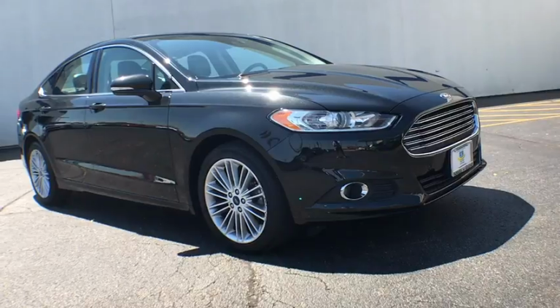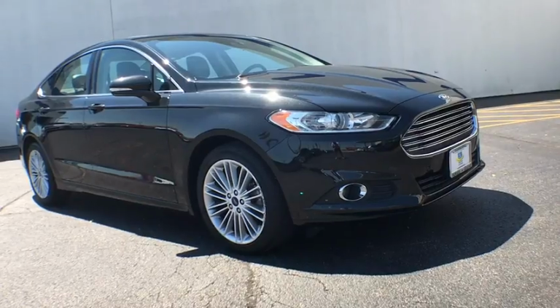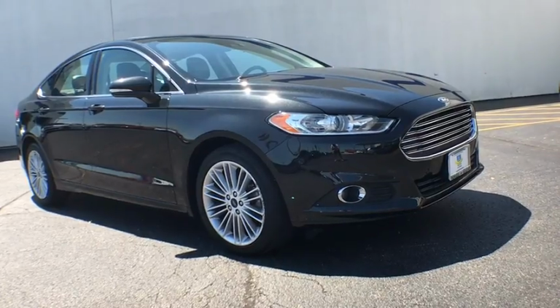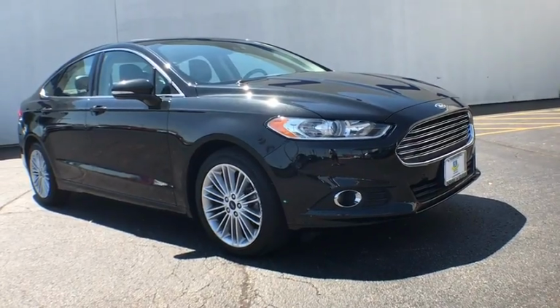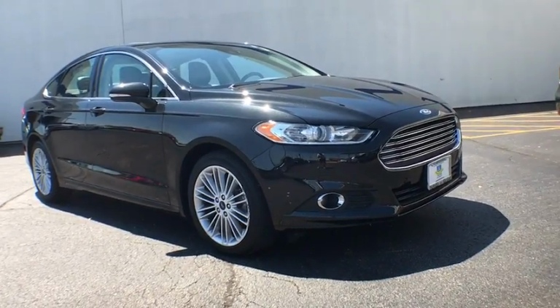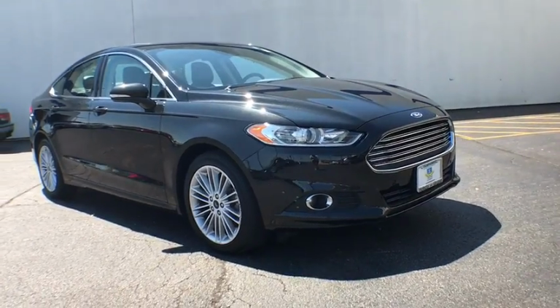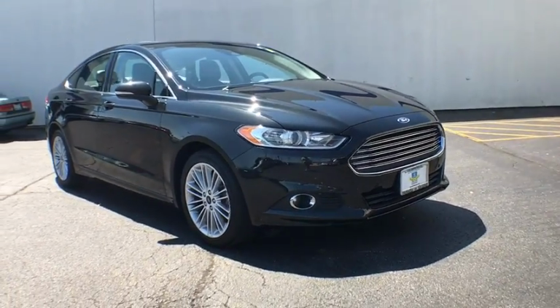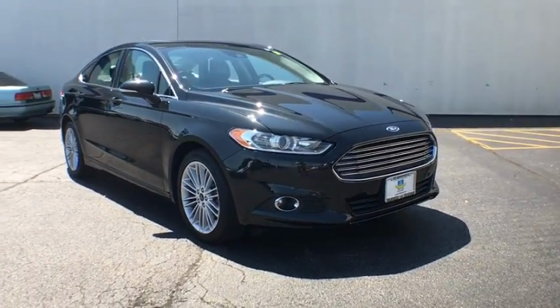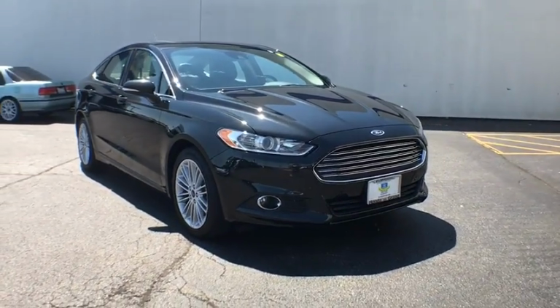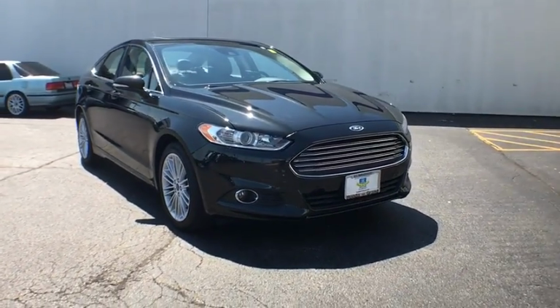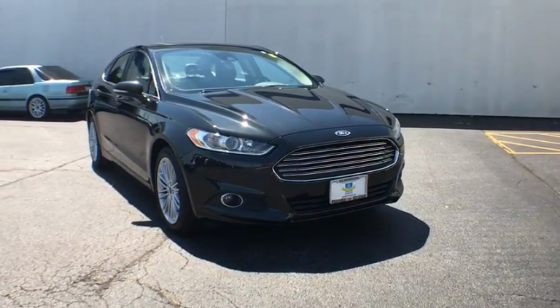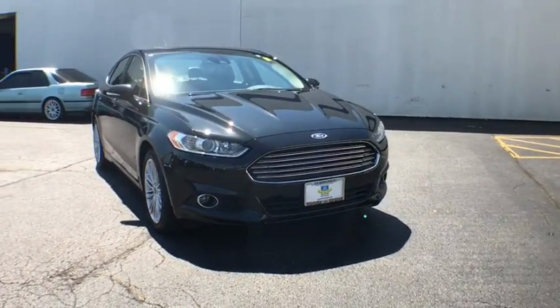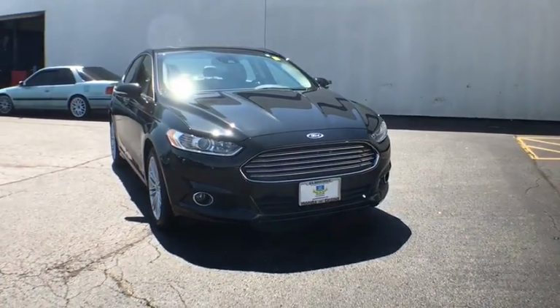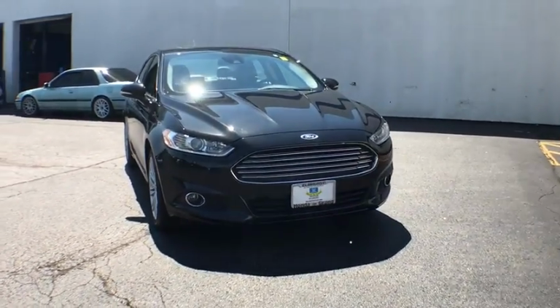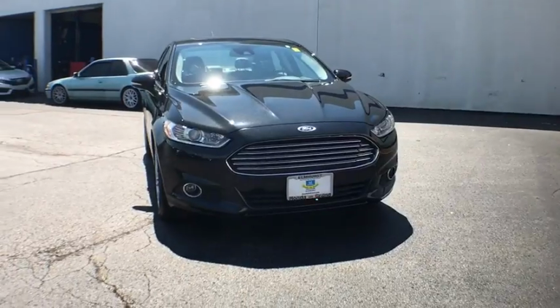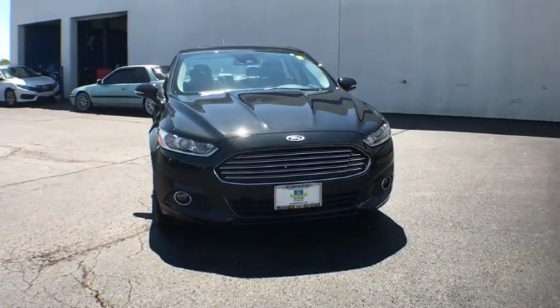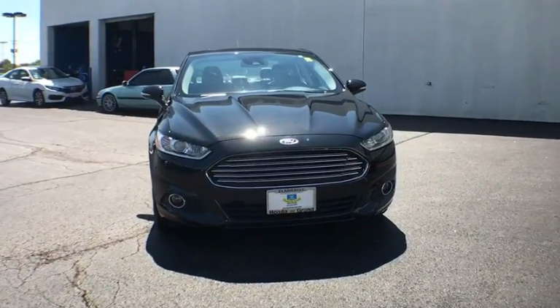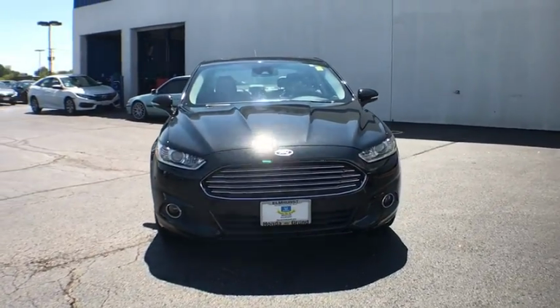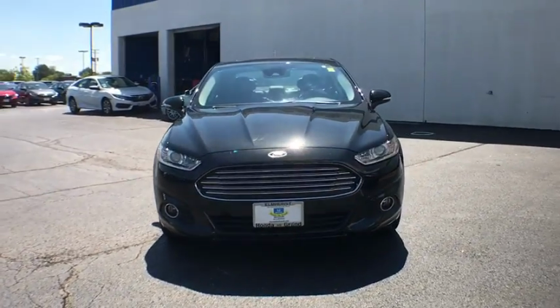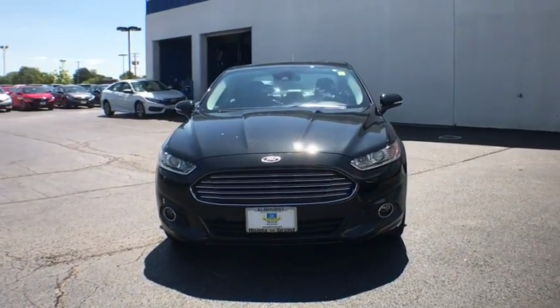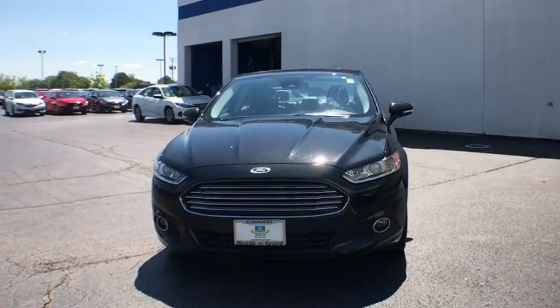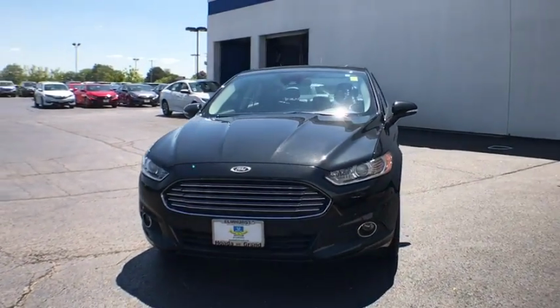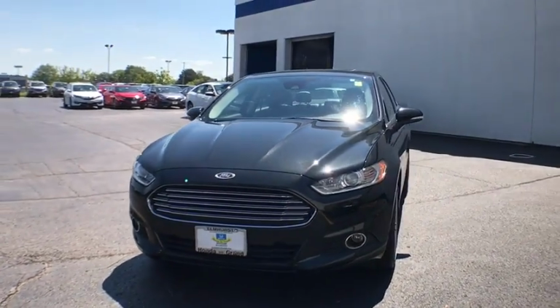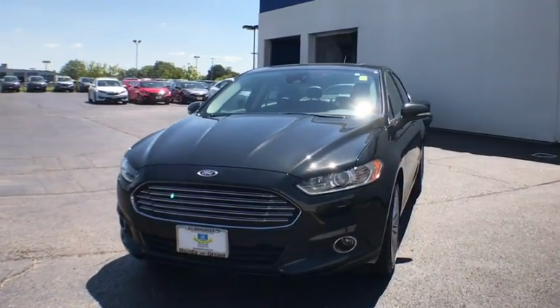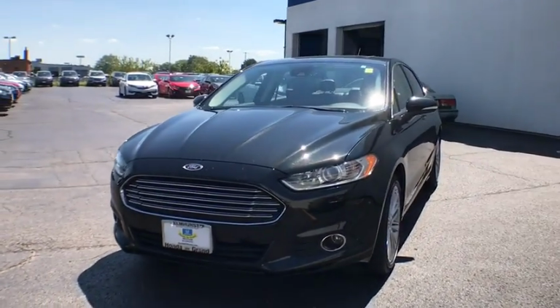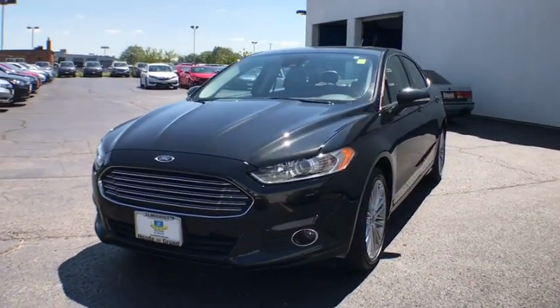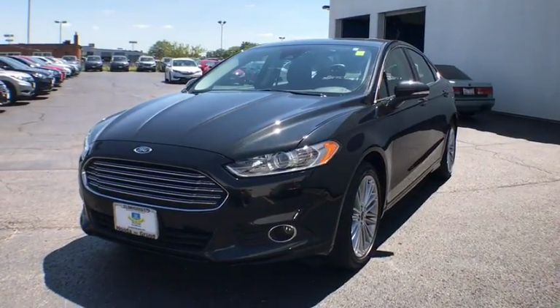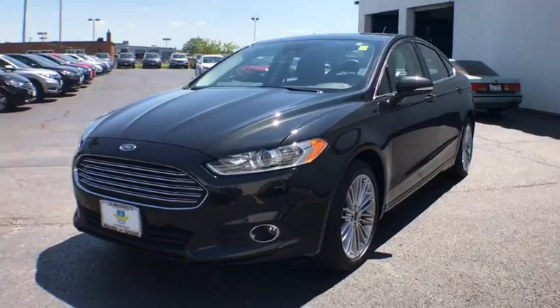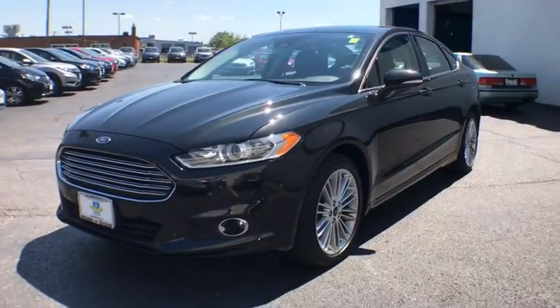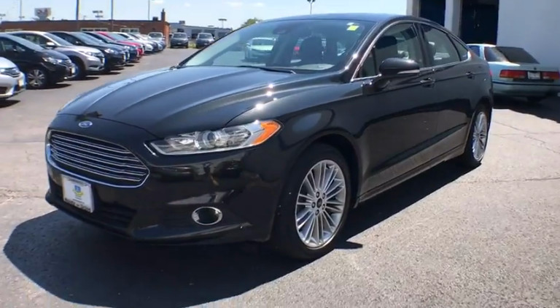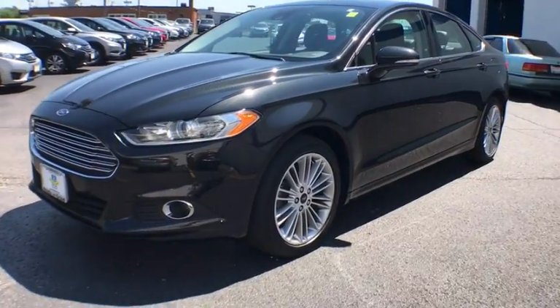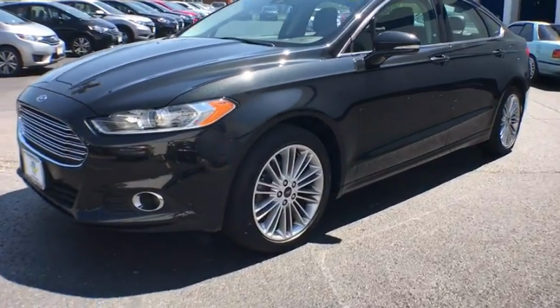The 2014 Ford Fusion. You can have both impressive power and great economy in a Fusion. This vehicle has less than 50,000 miles. Here are some of this vehicle's great options.